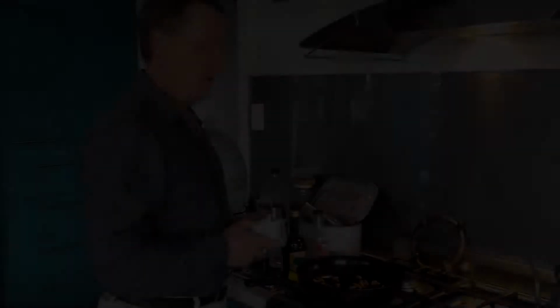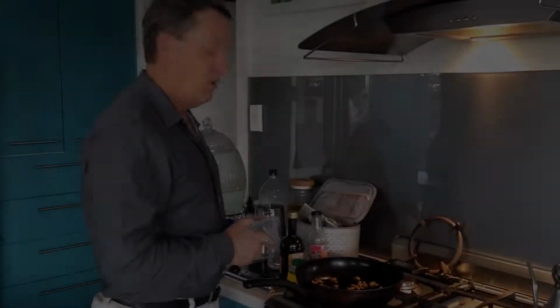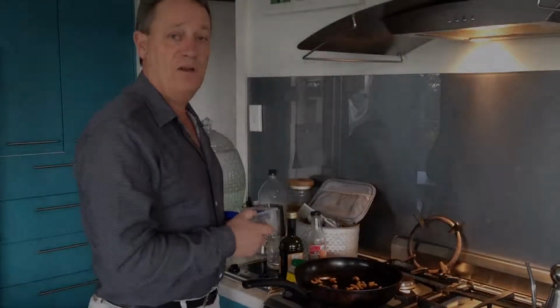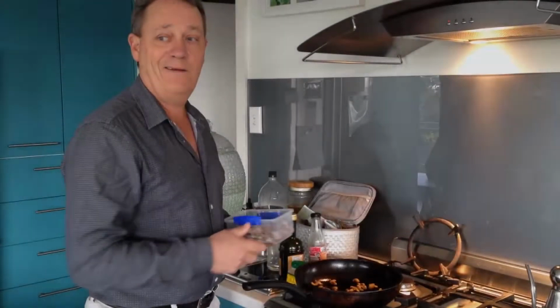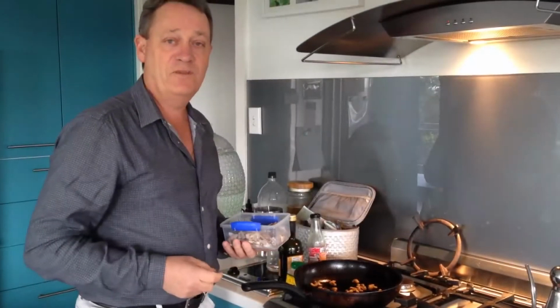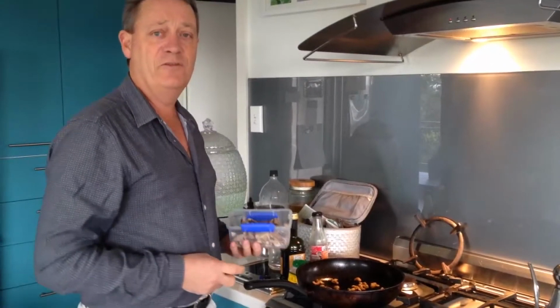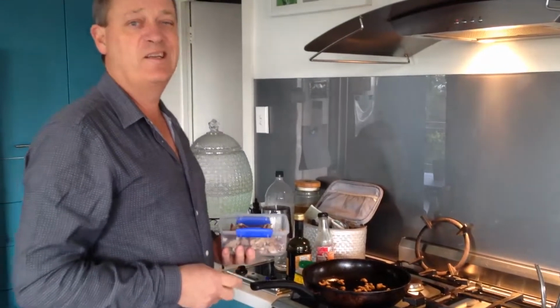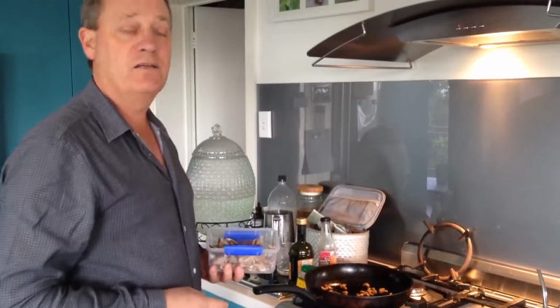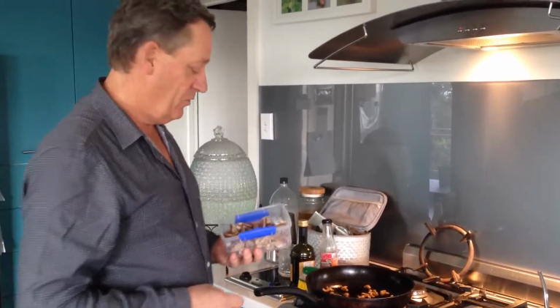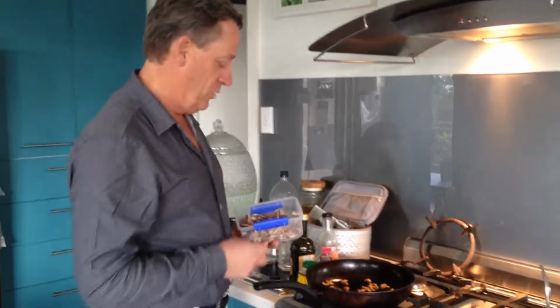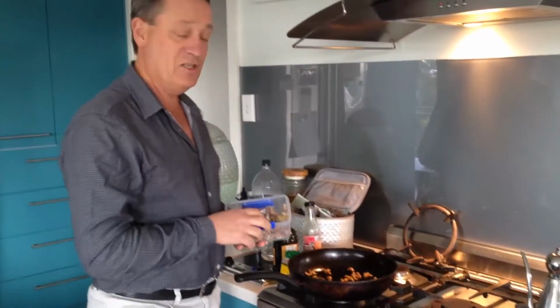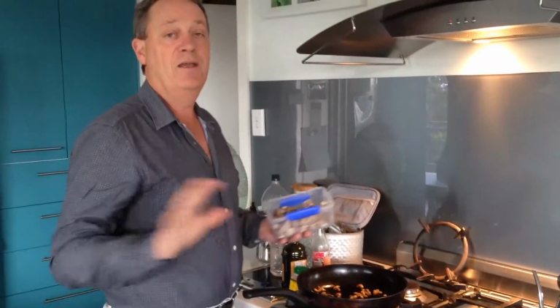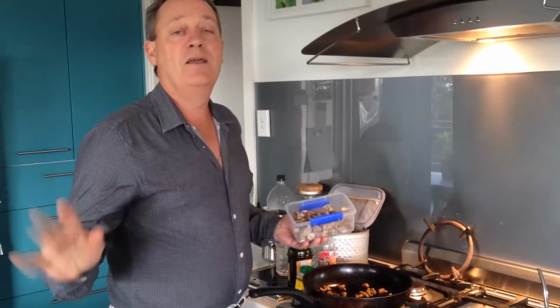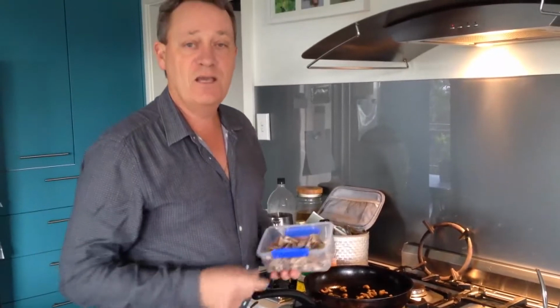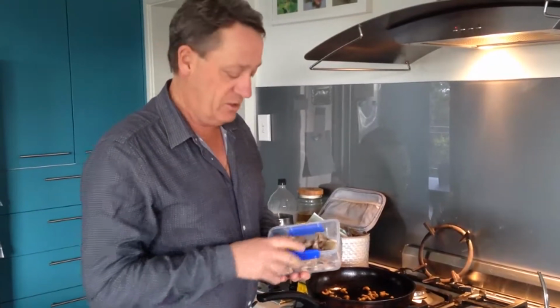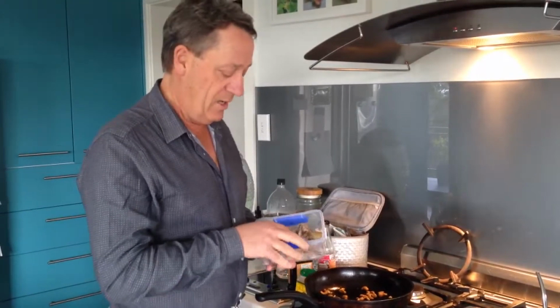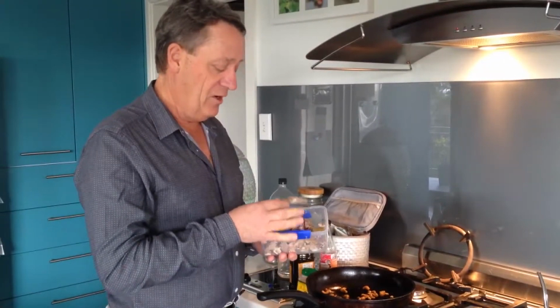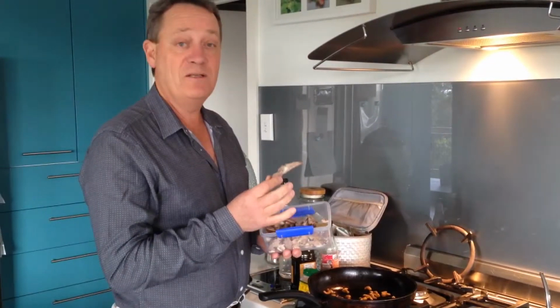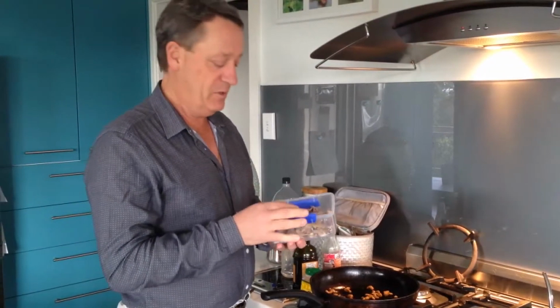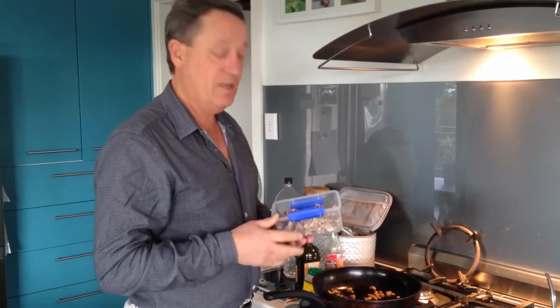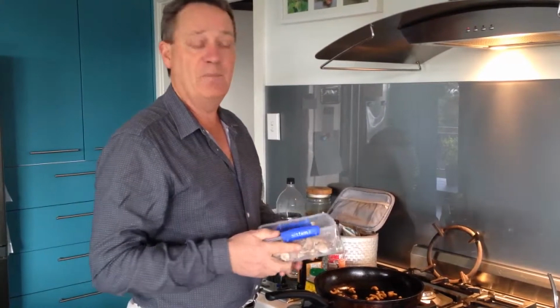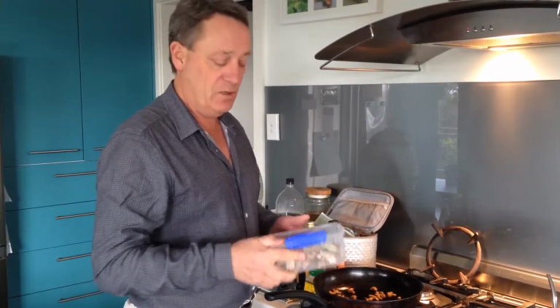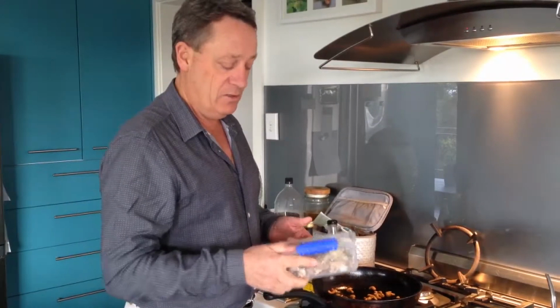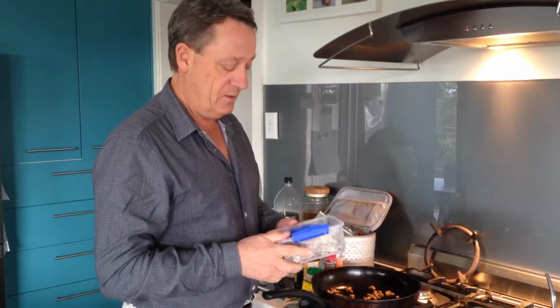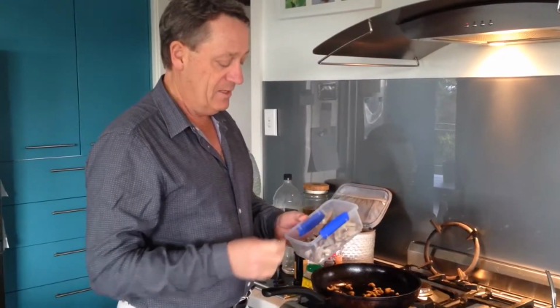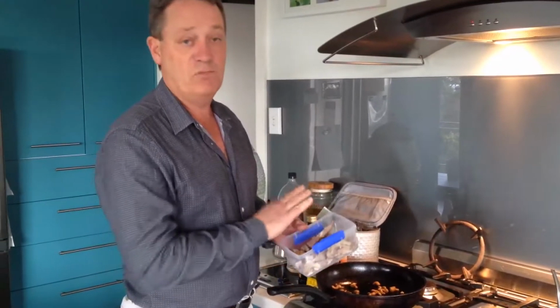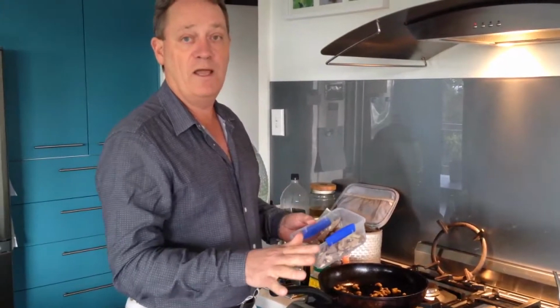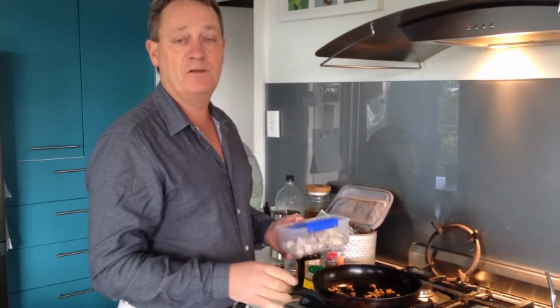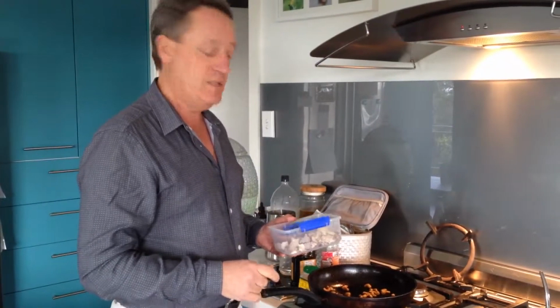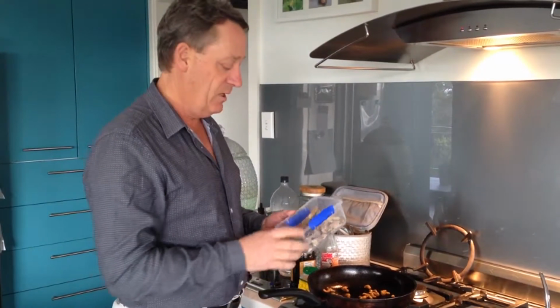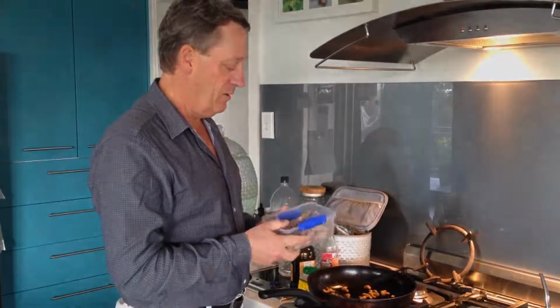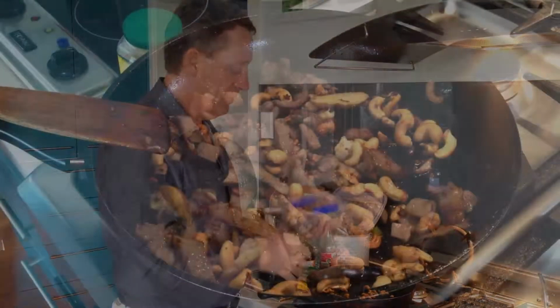Hi, John here, and I've taken over Nilla's Italian Kitchen for a quick lunch. Here's how to use some leftover meat, particularly lamb — that's what I use. All I've done is used cold lamb meat from last Saturday night and cut it off the bone.